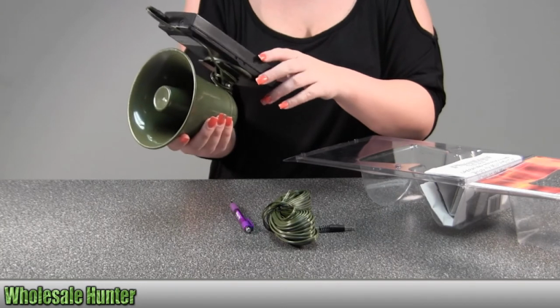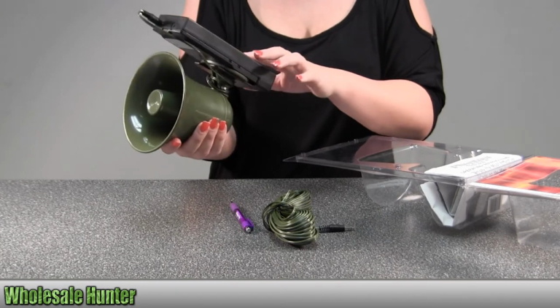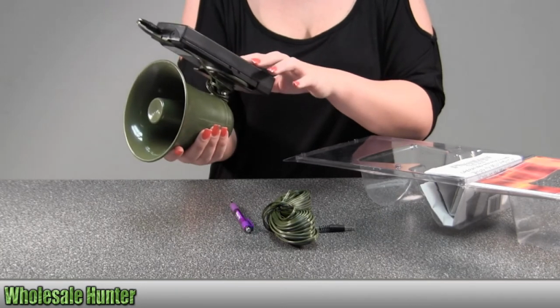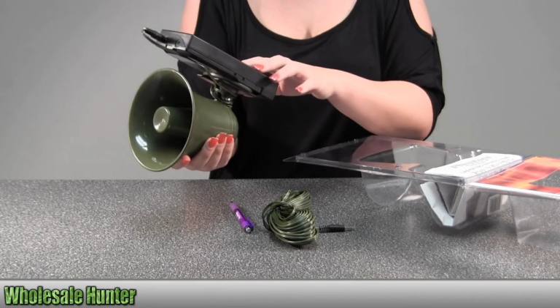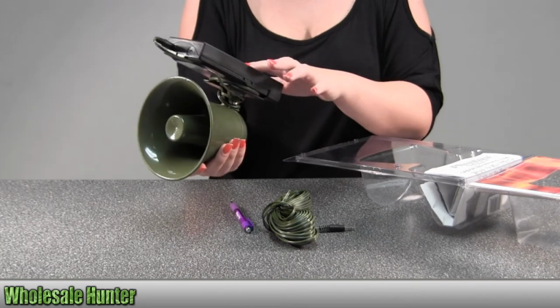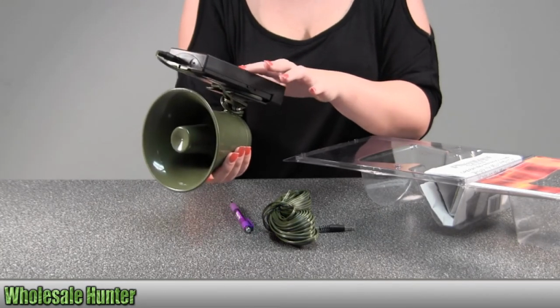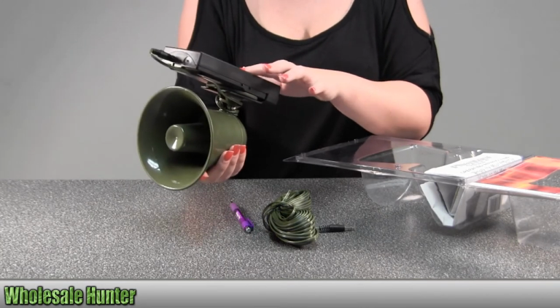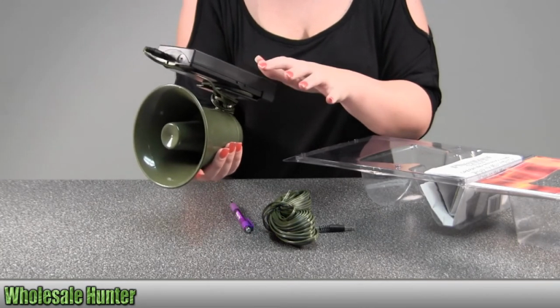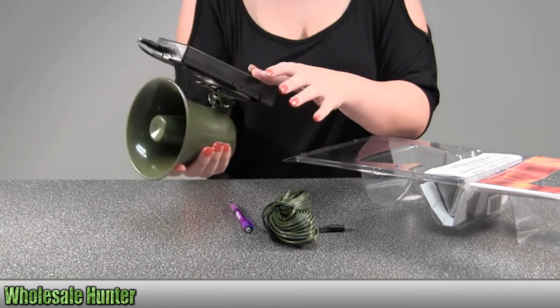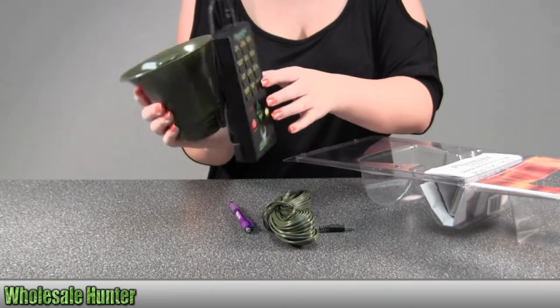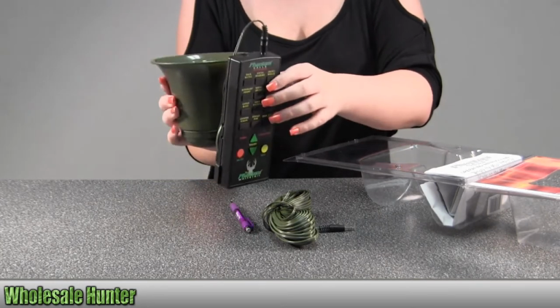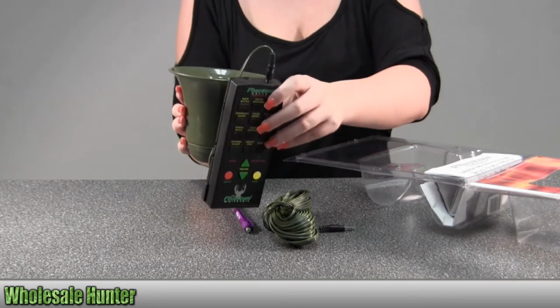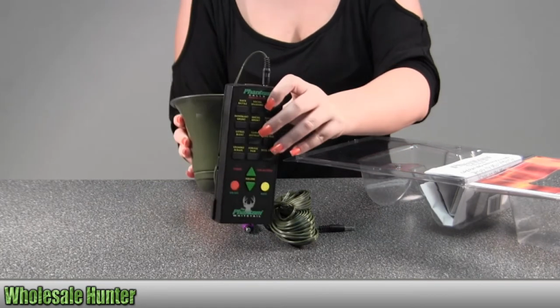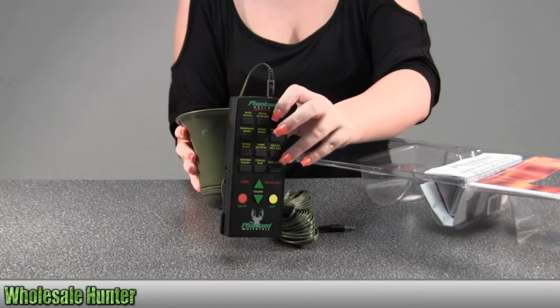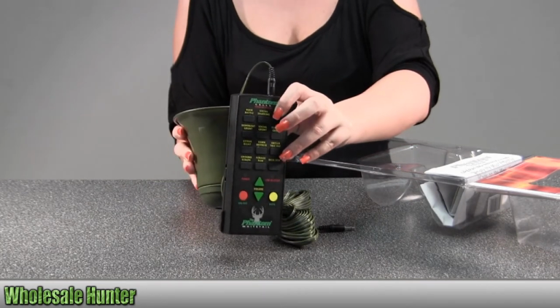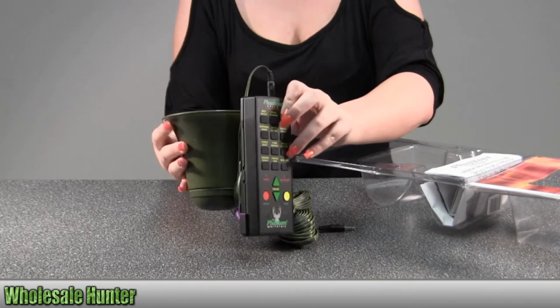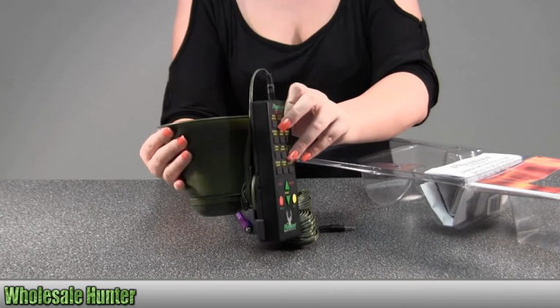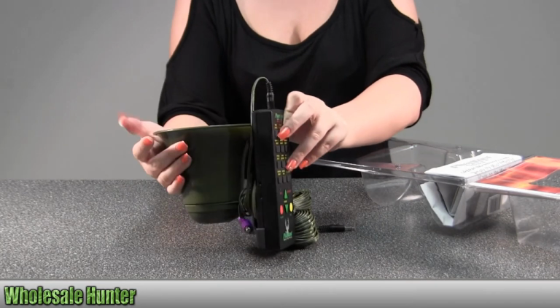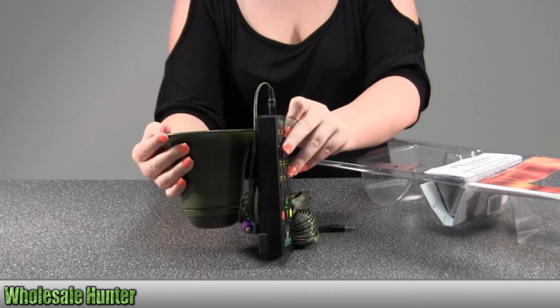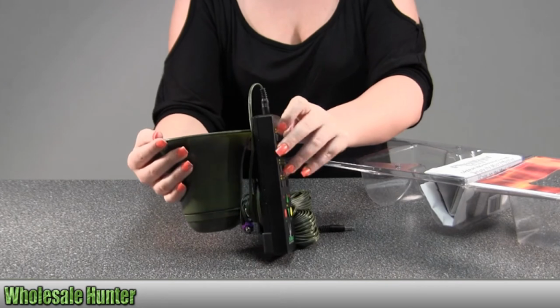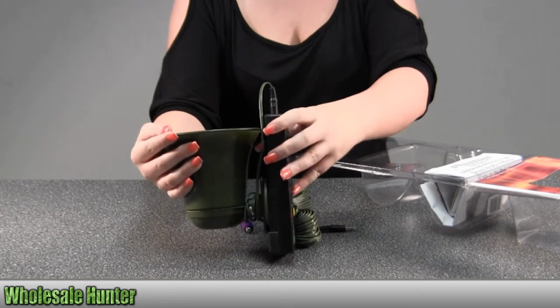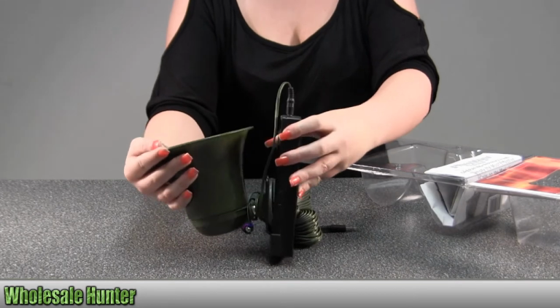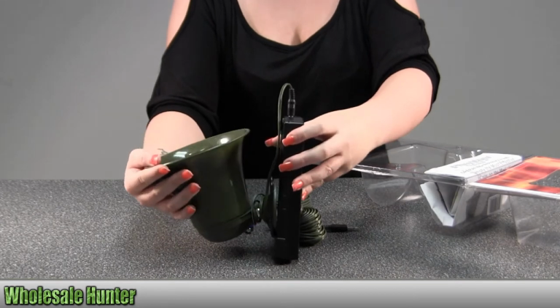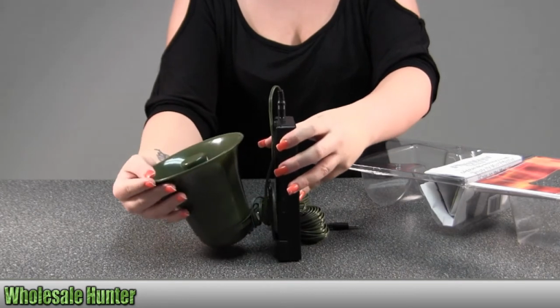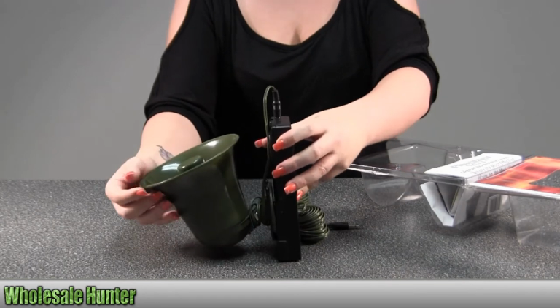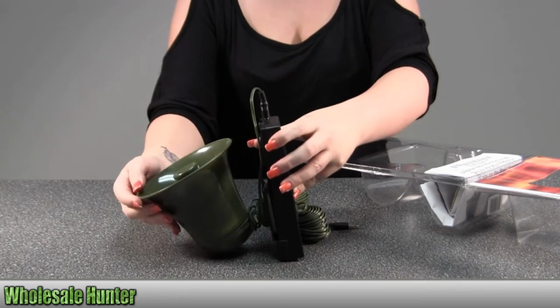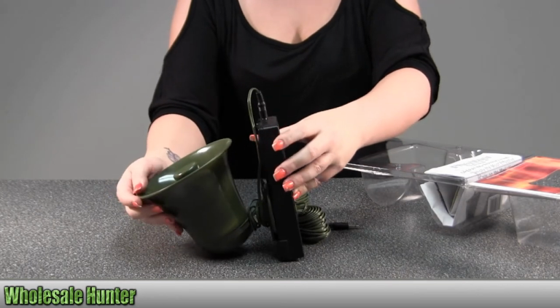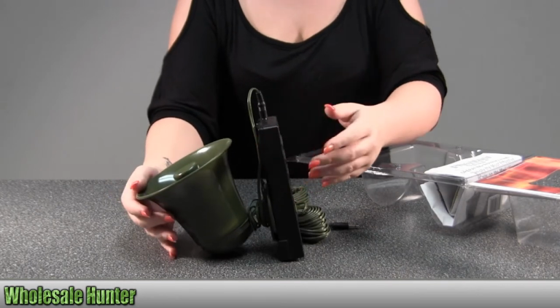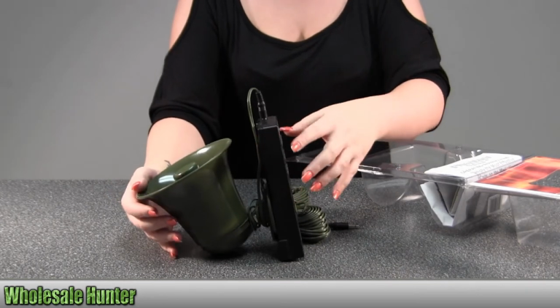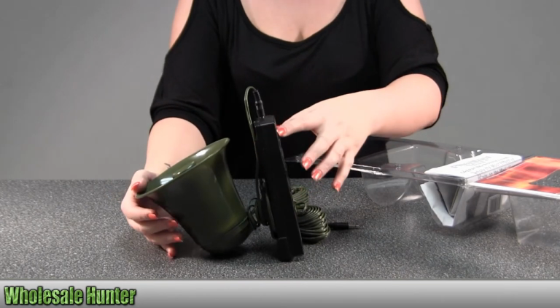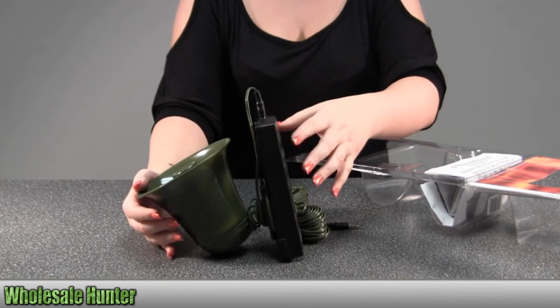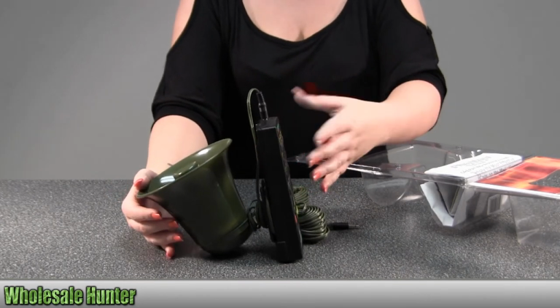There's a mute on here, volume, and your on/off. It has 12 sounds total.